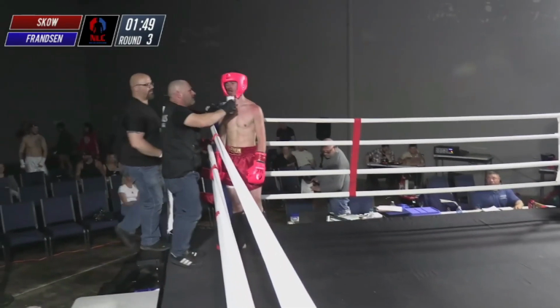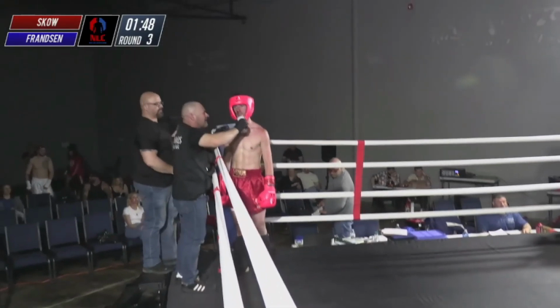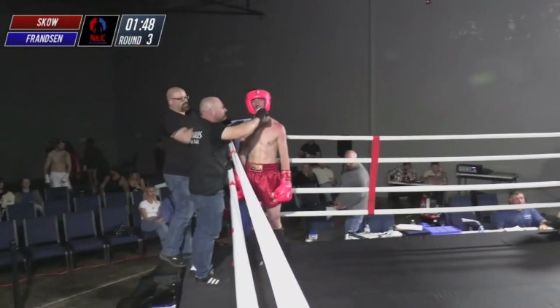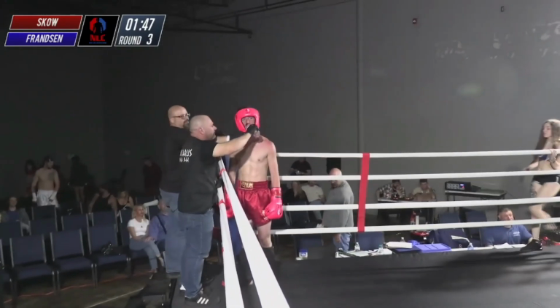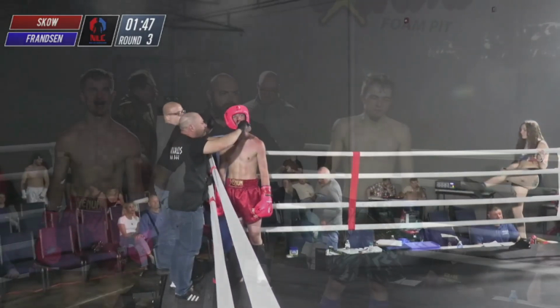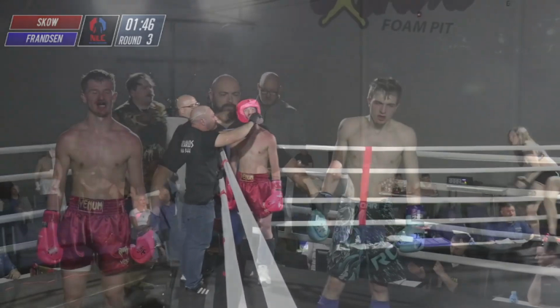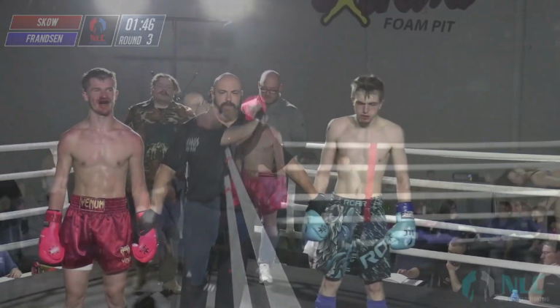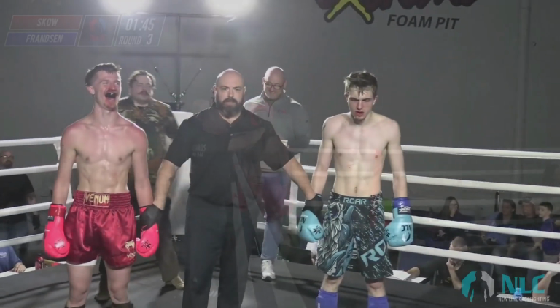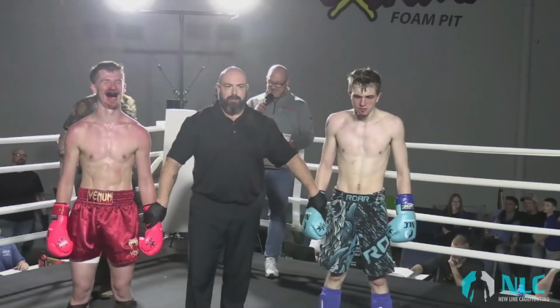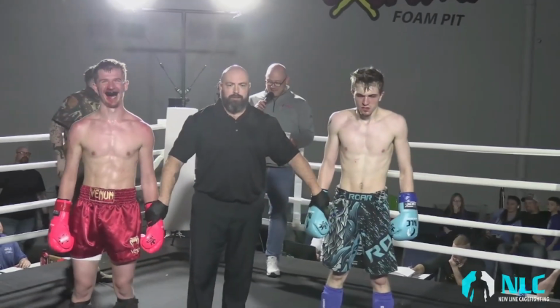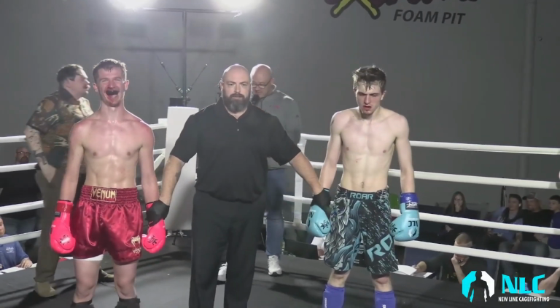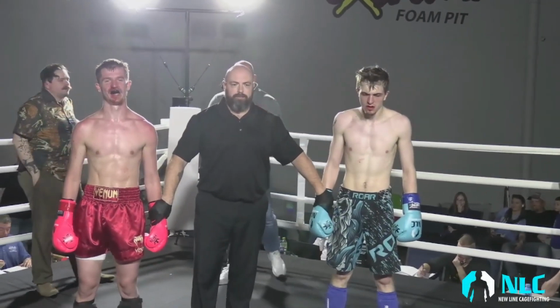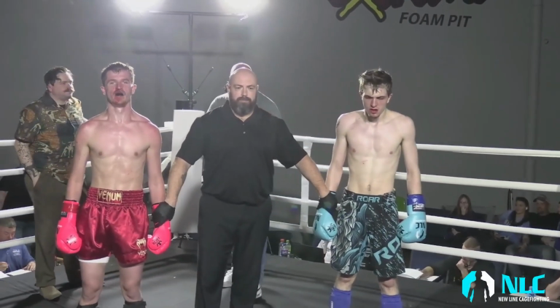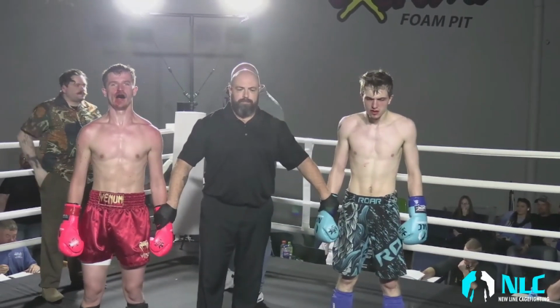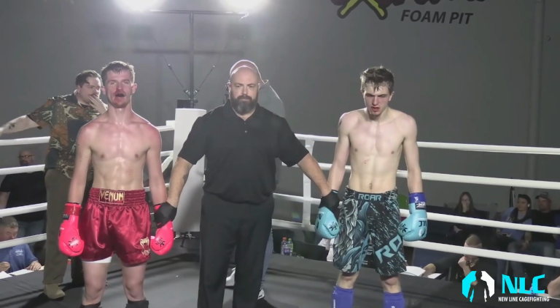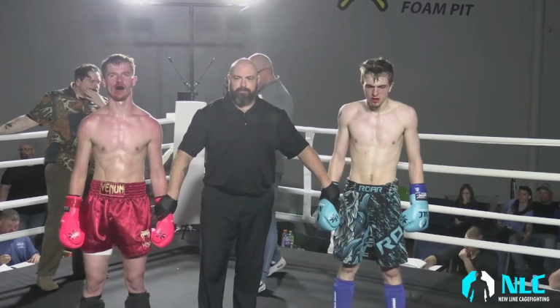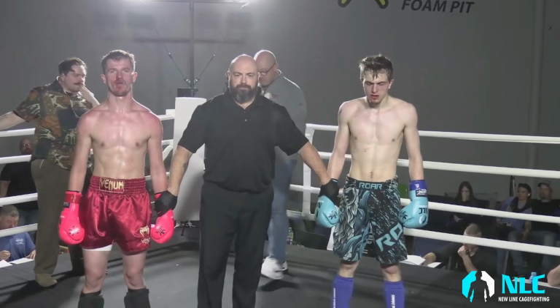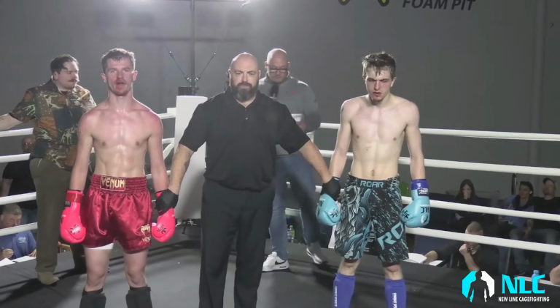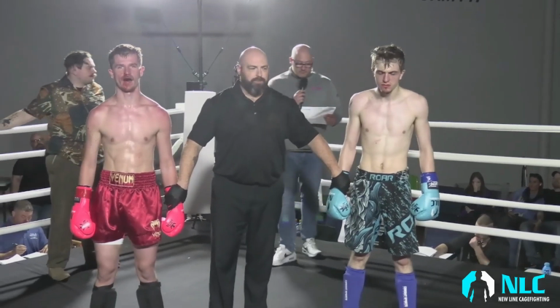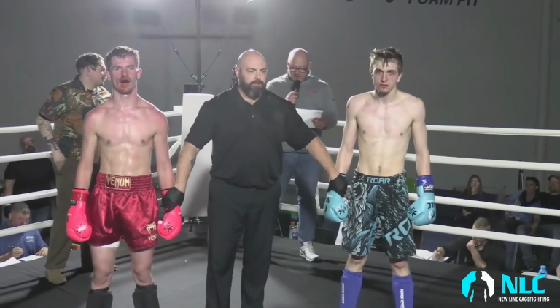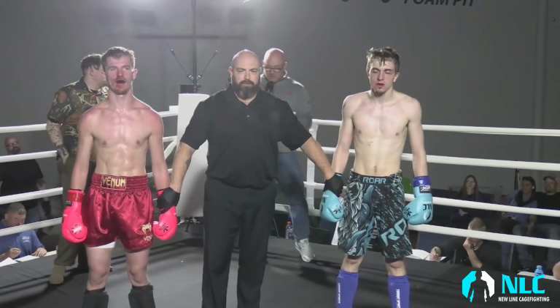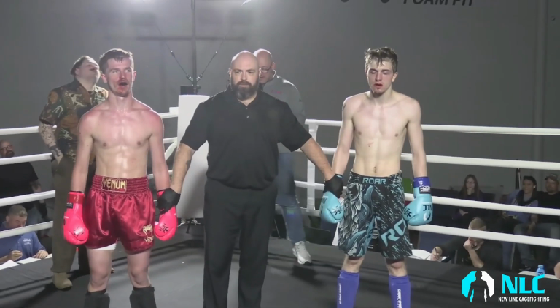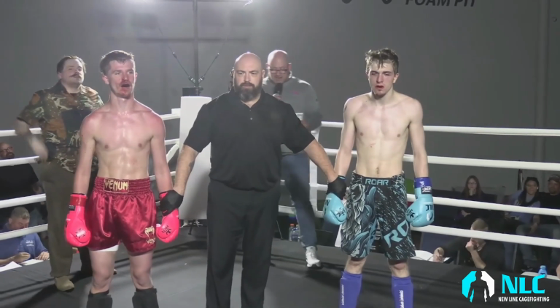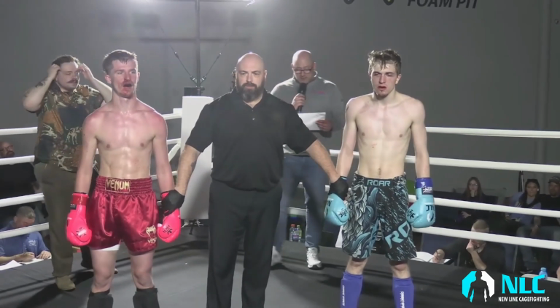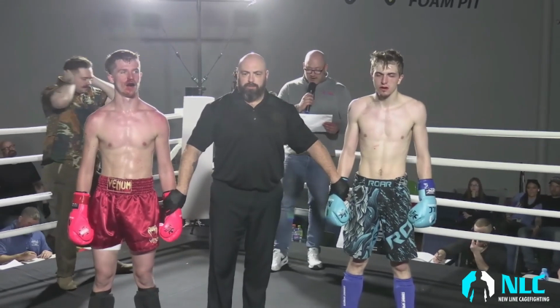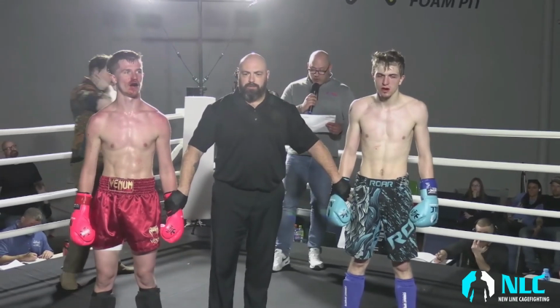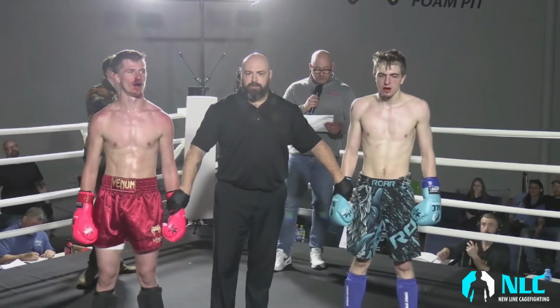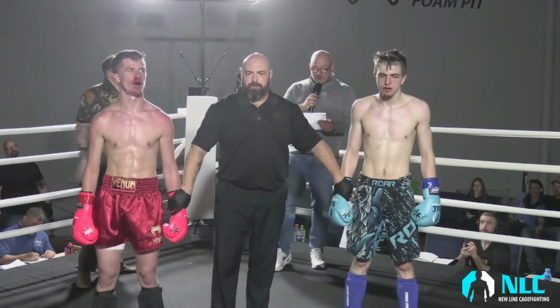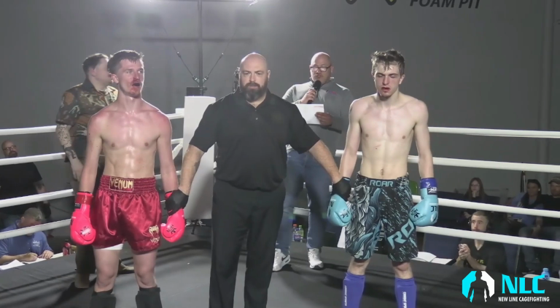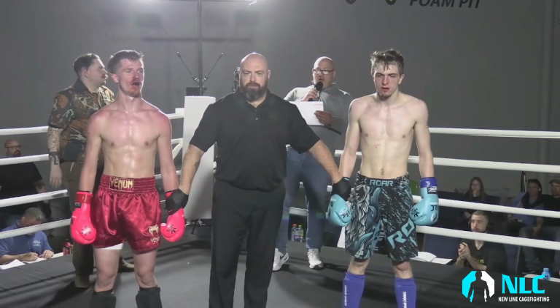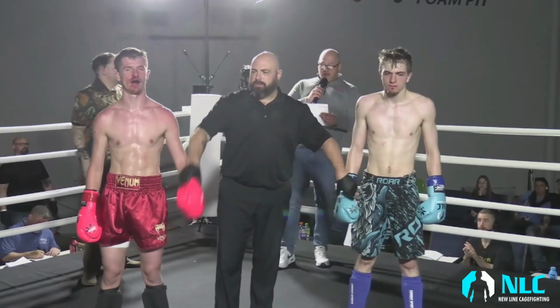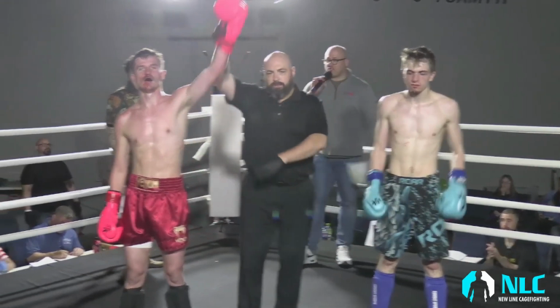Excellent work from John Sko. Ladies and gentlemen, after the second round, your winner by knockout in round two — John Sko.